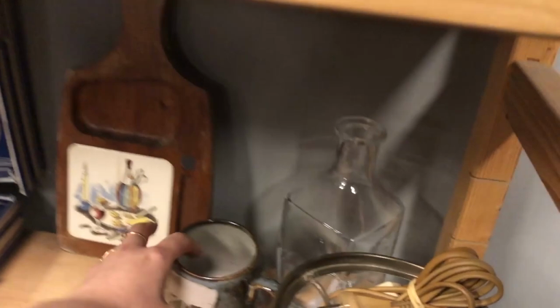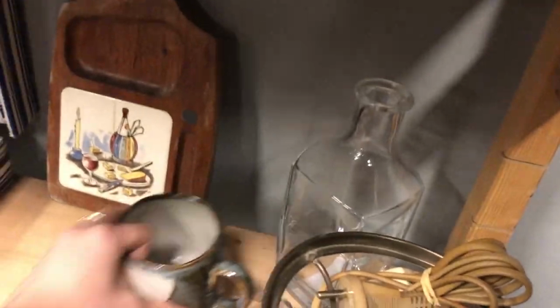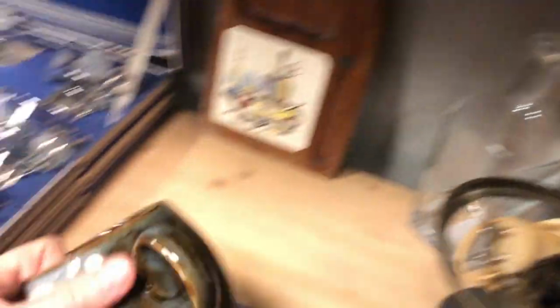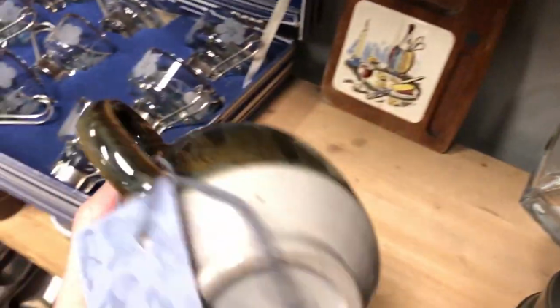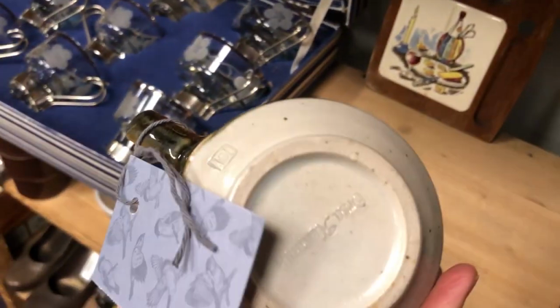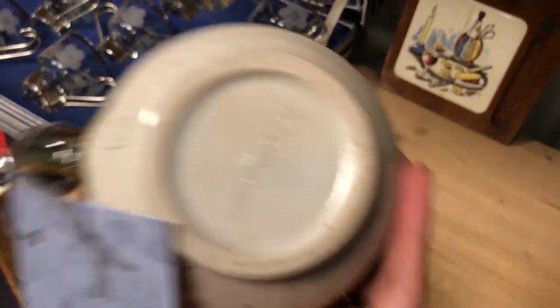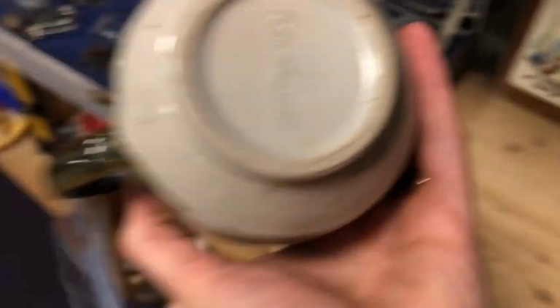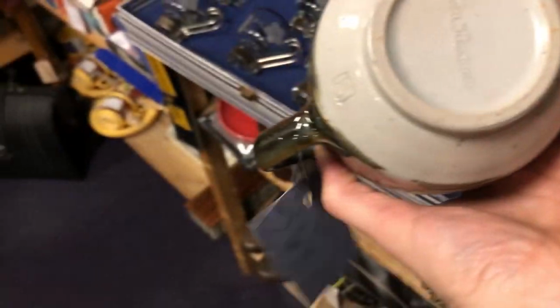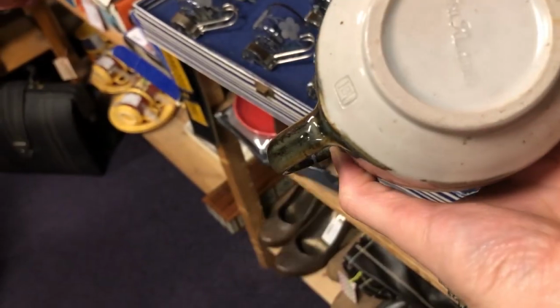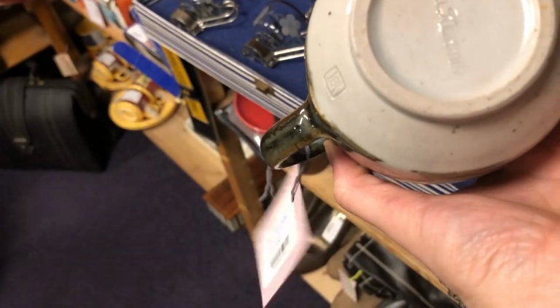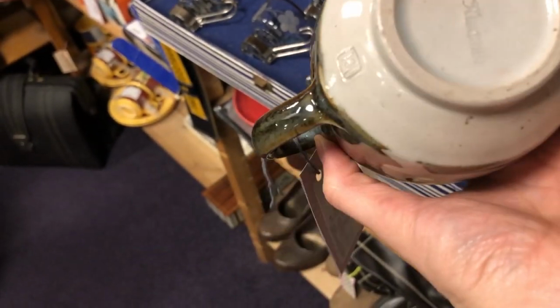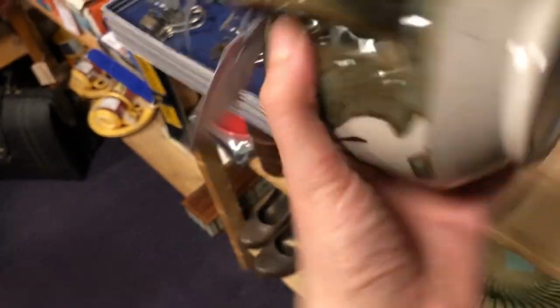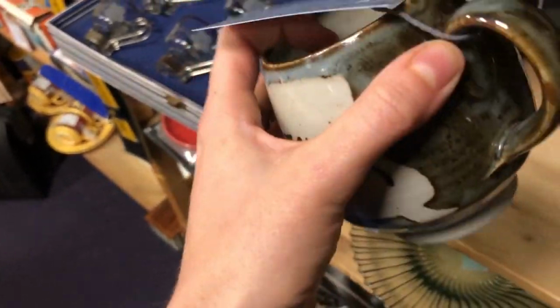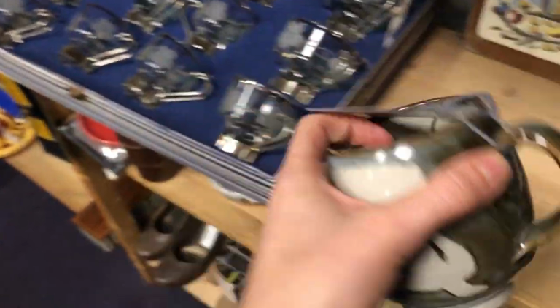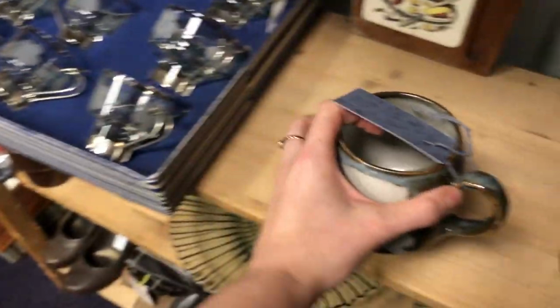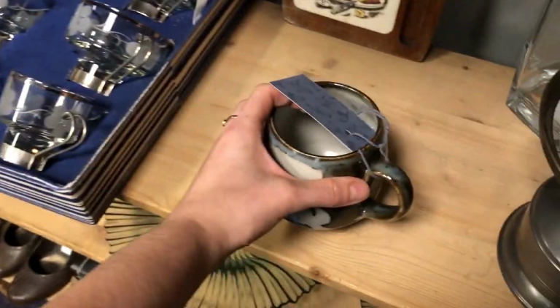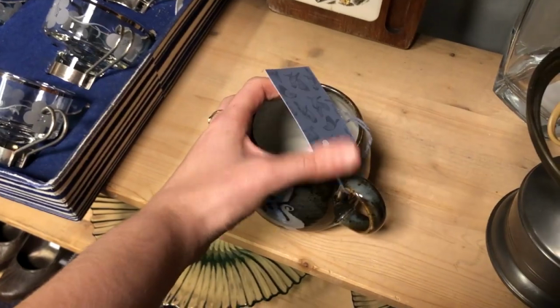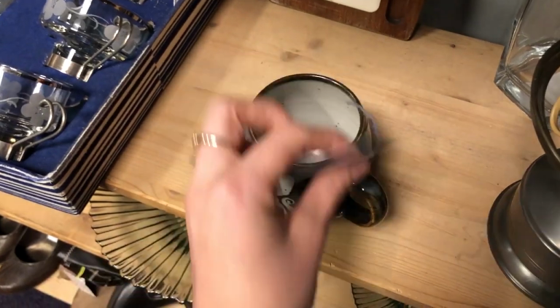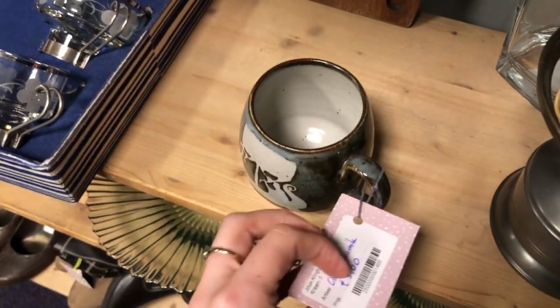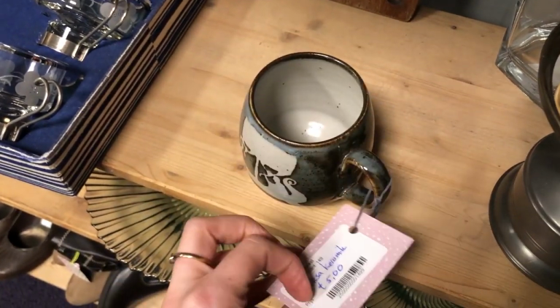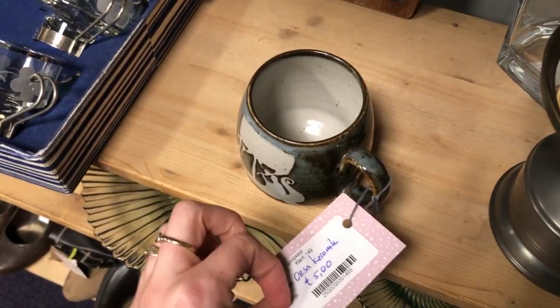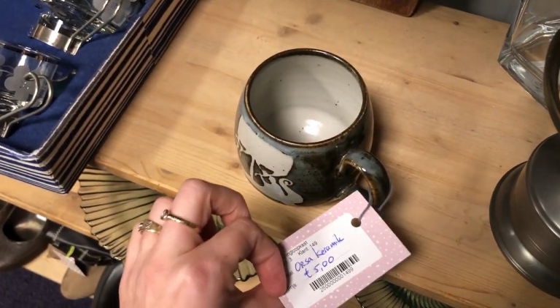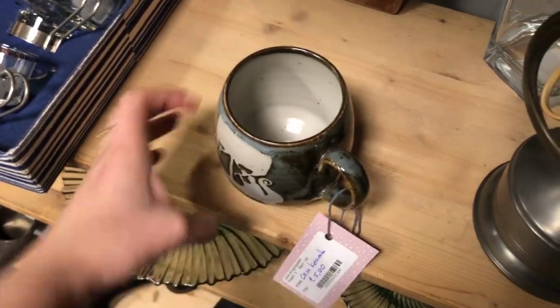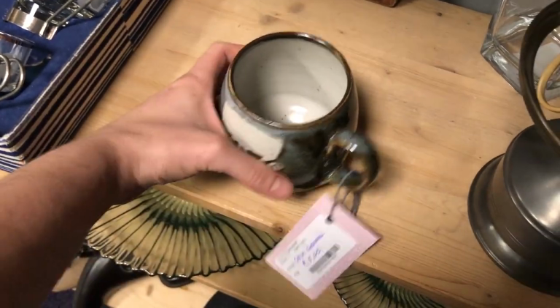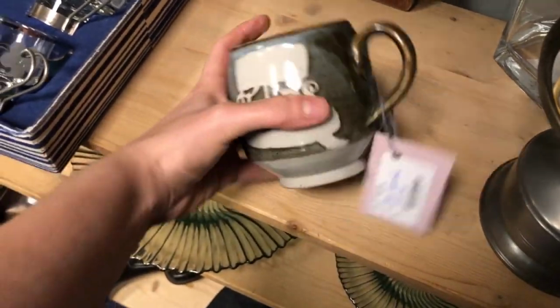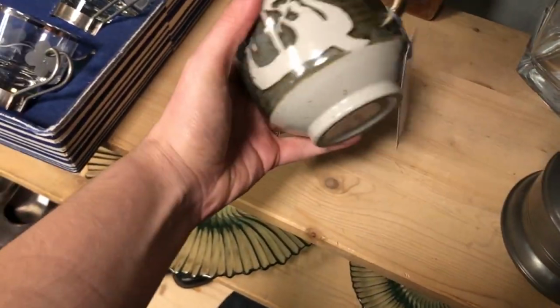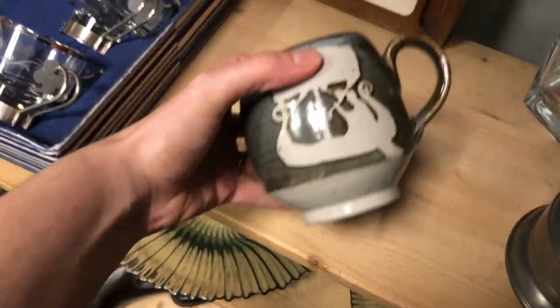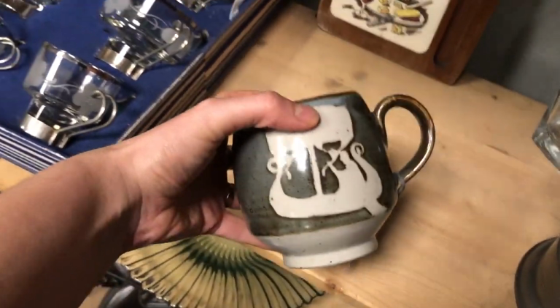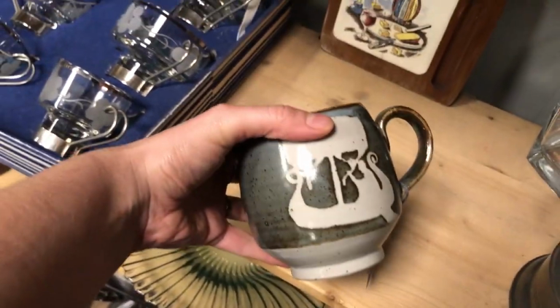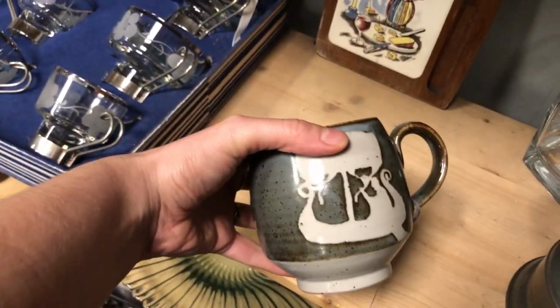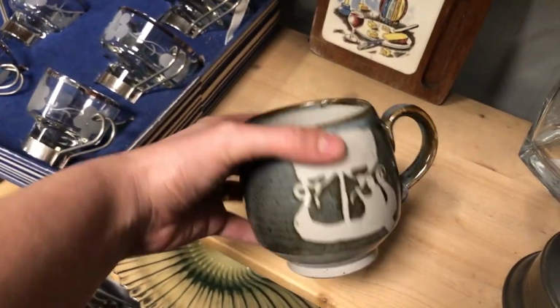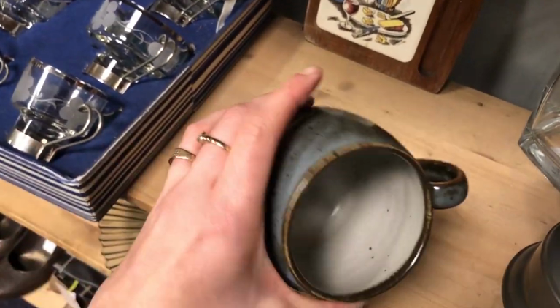This mug was also super cool; they were asking 5 euros which is too much for me to resell it, but it was speckled, quite large, and had some kind of Viking shape on it. I liked it.